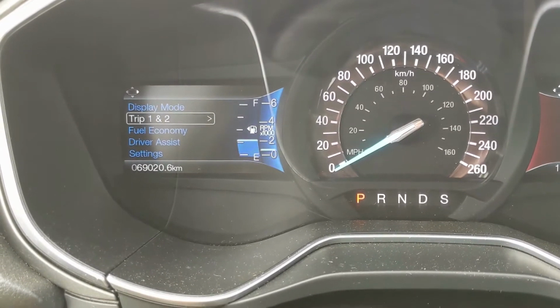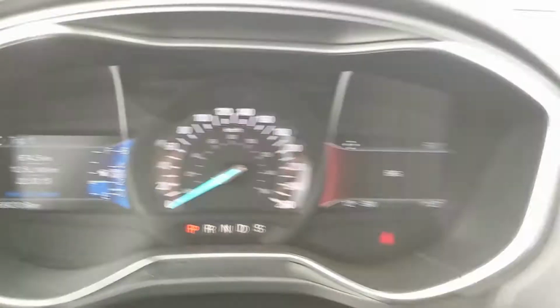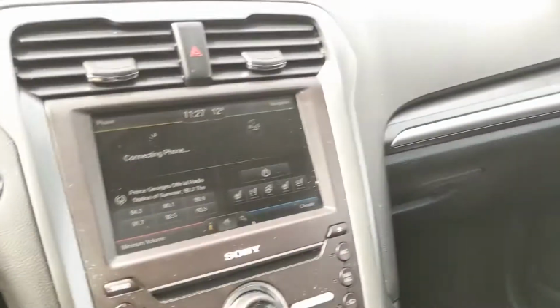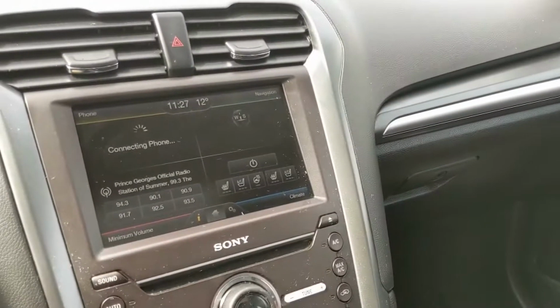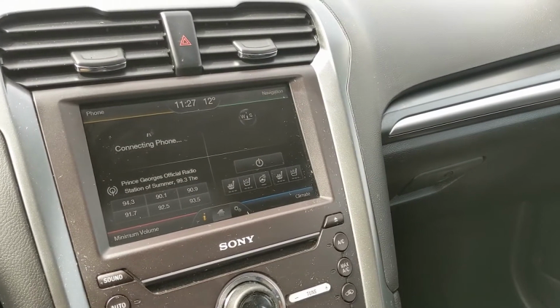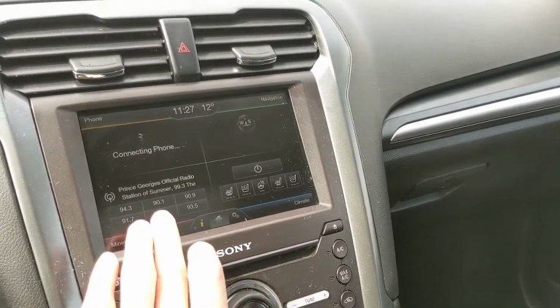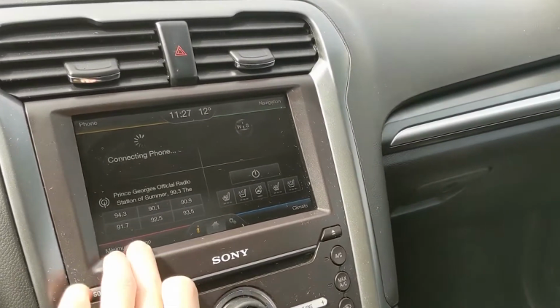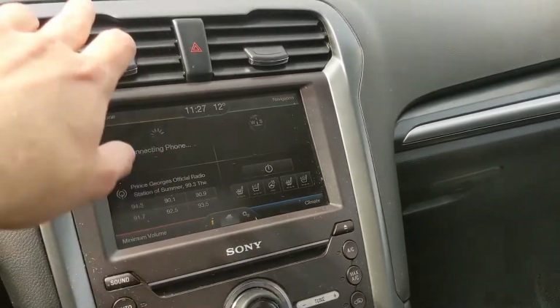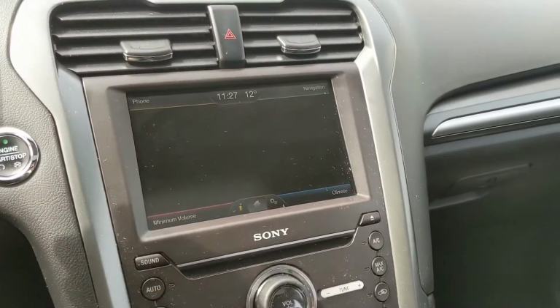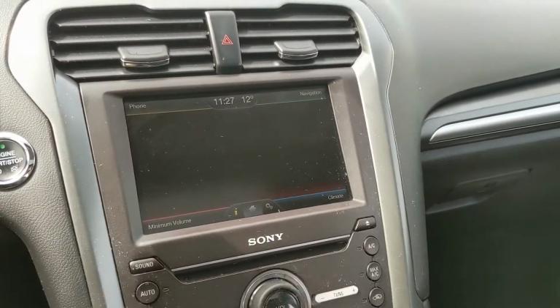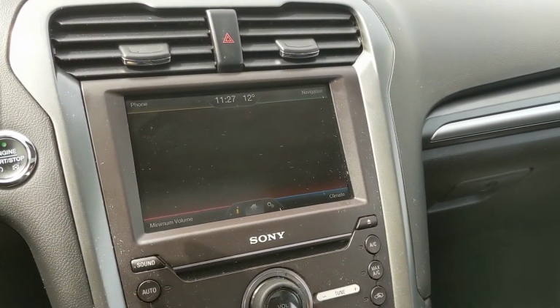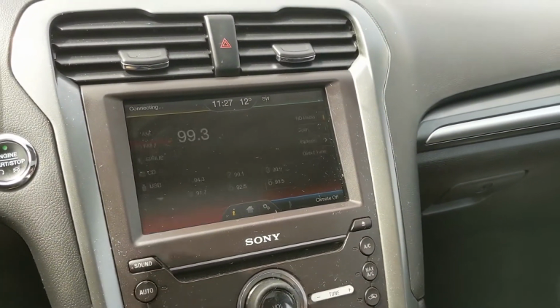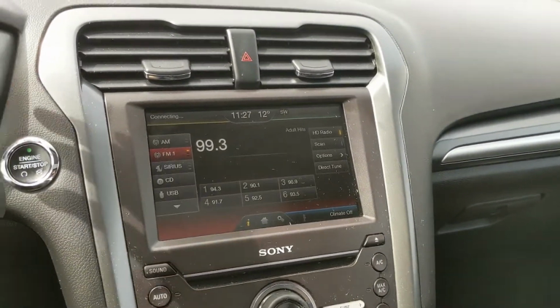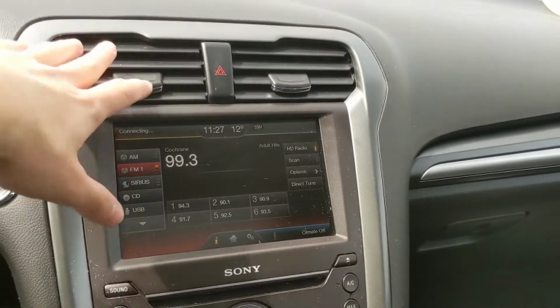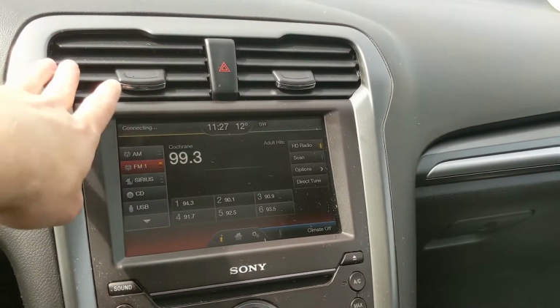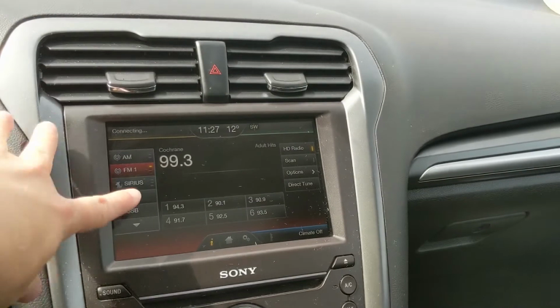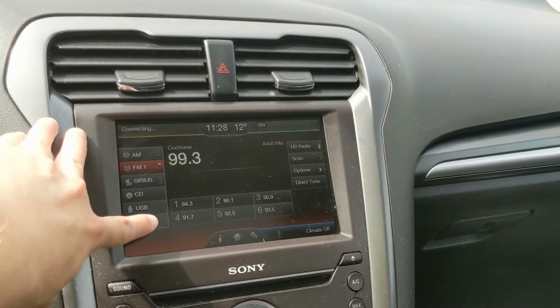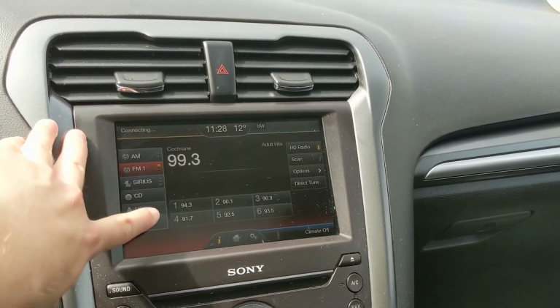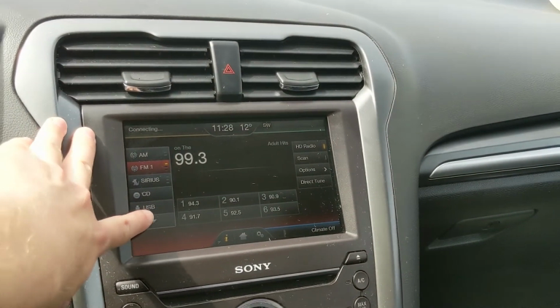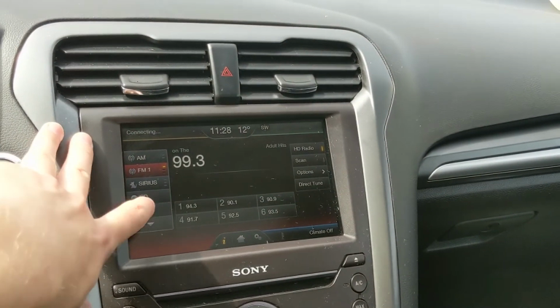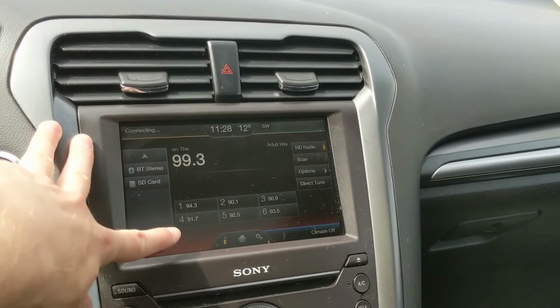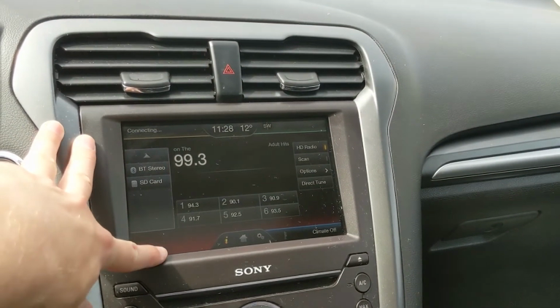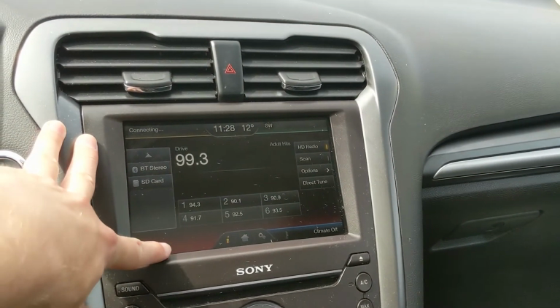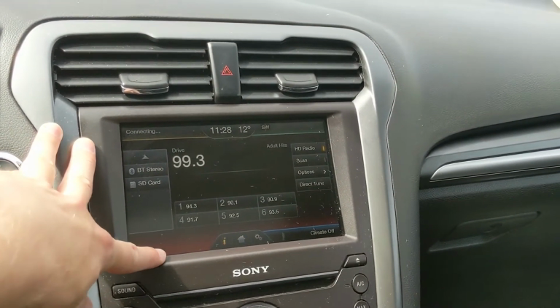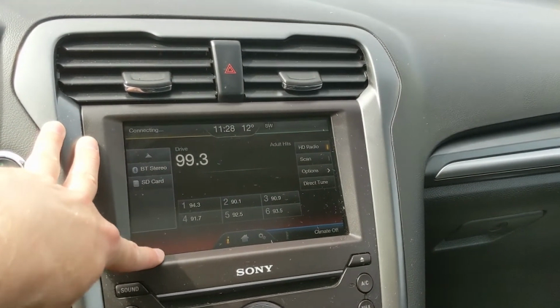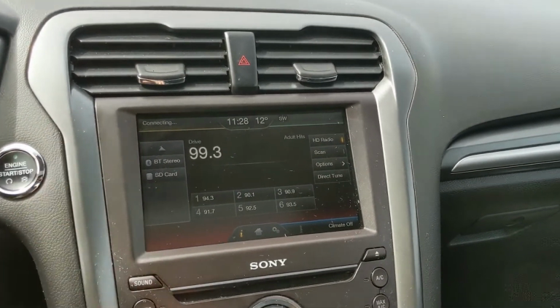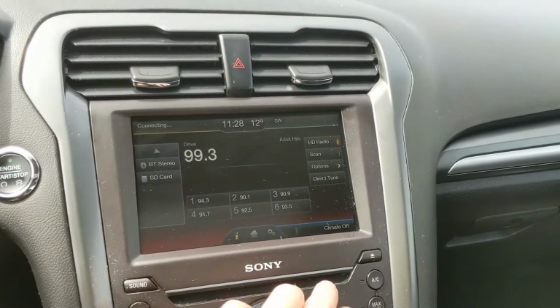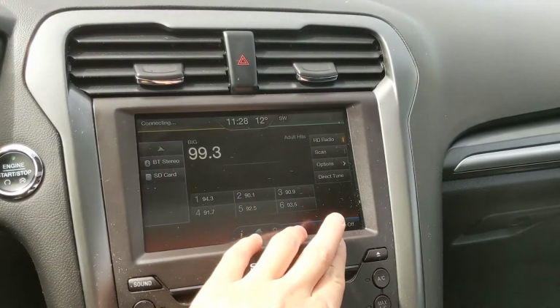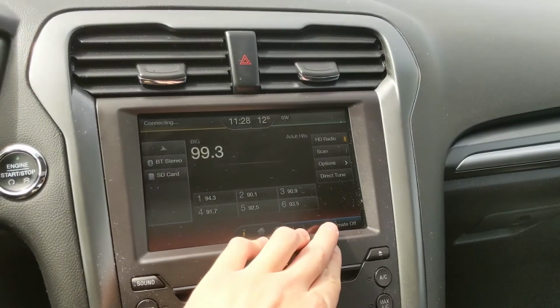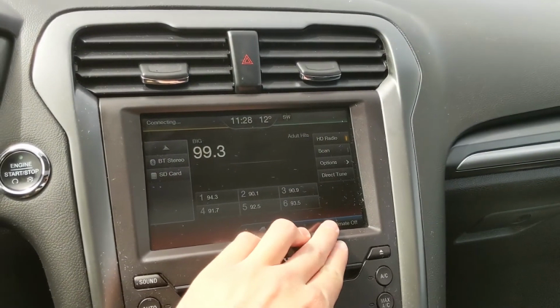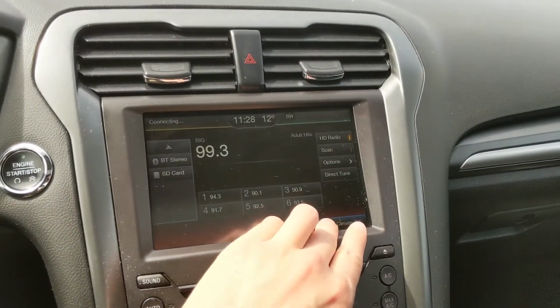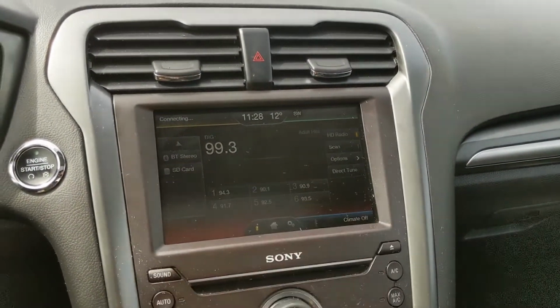Moving on to your center infotainment screen, which has radio, Sirius, CD, USB, Bluetooth, and SD, so you do have quite a few options there for whatever you want to listen to and however you want to listen to it.